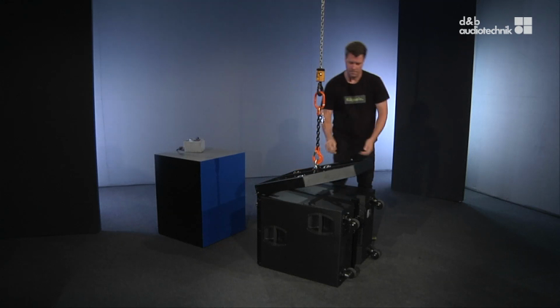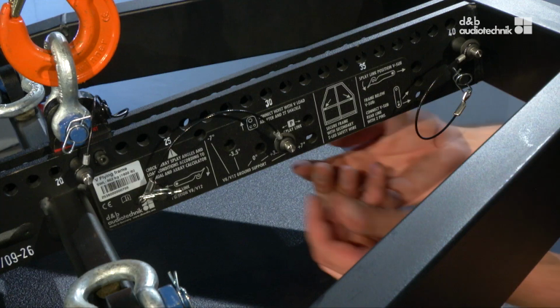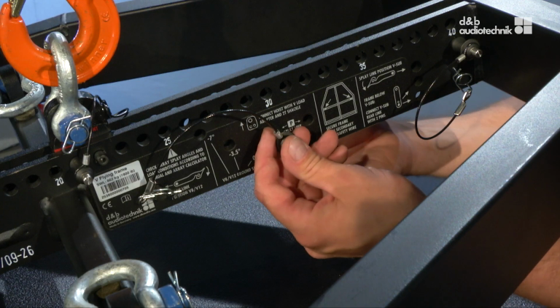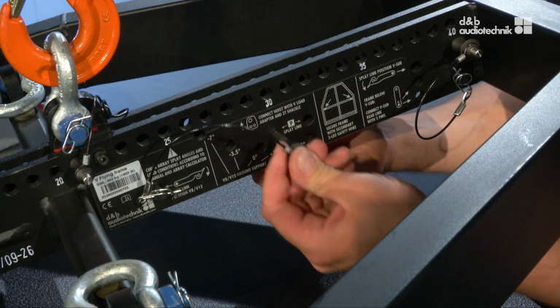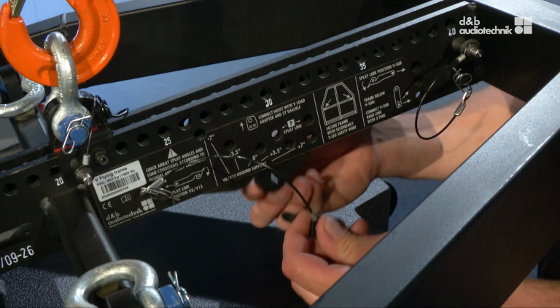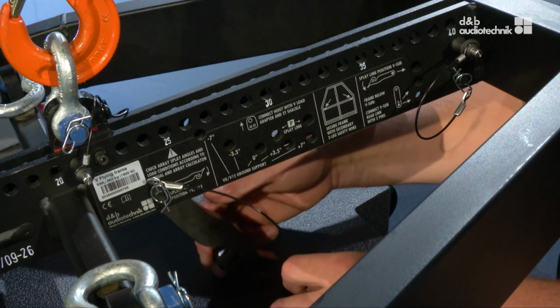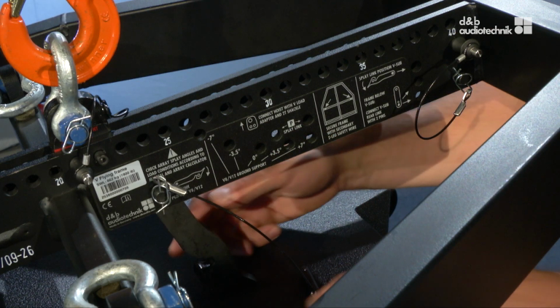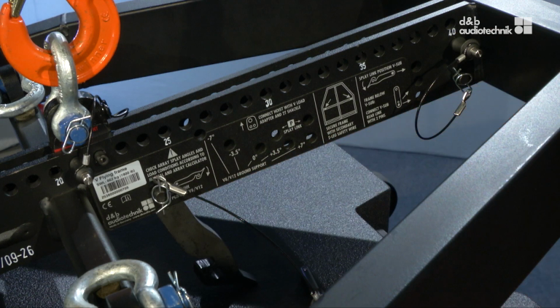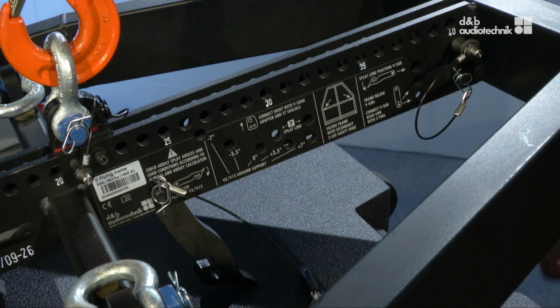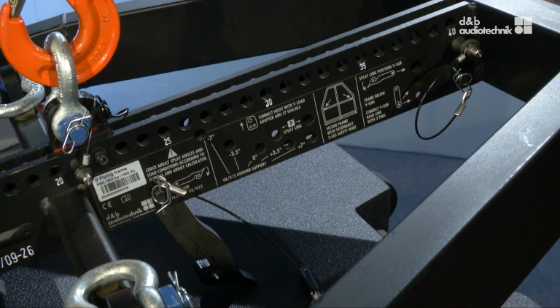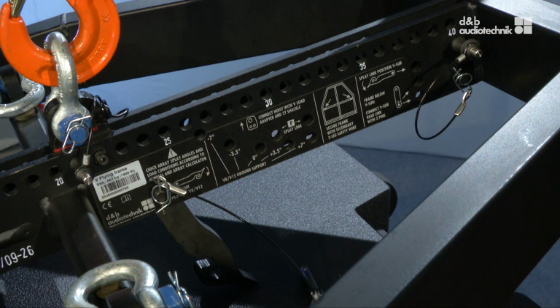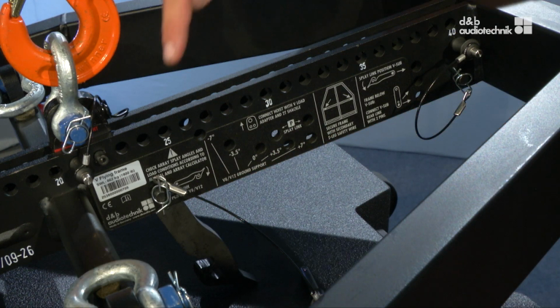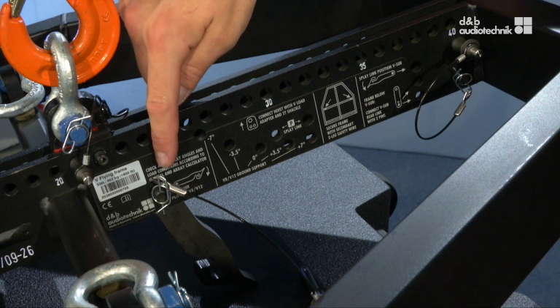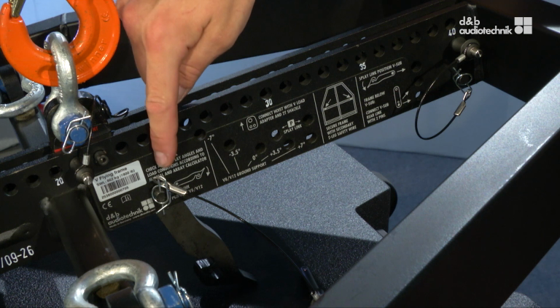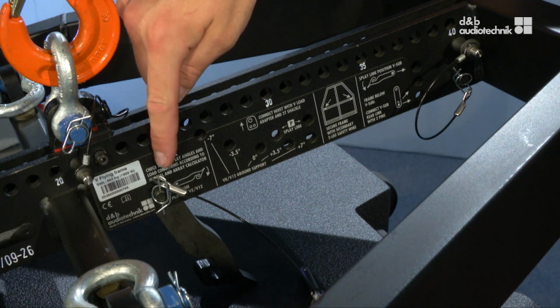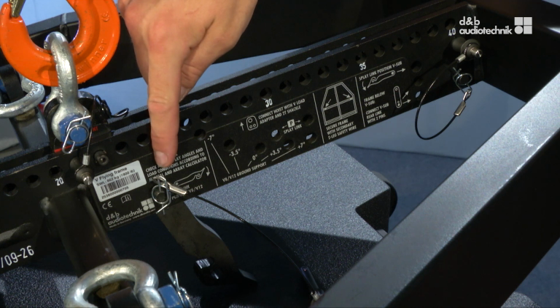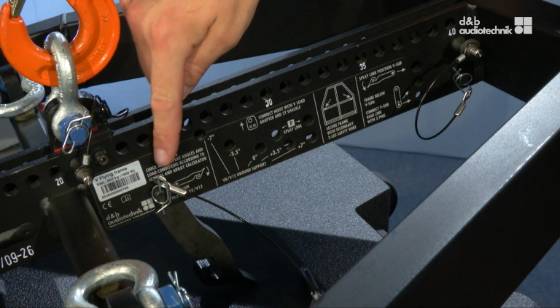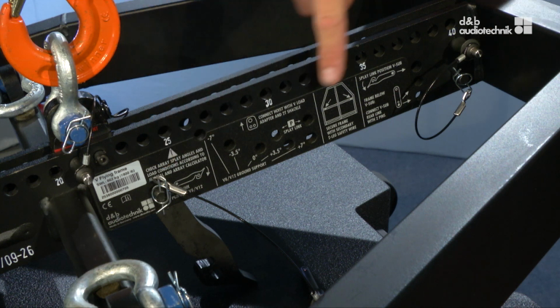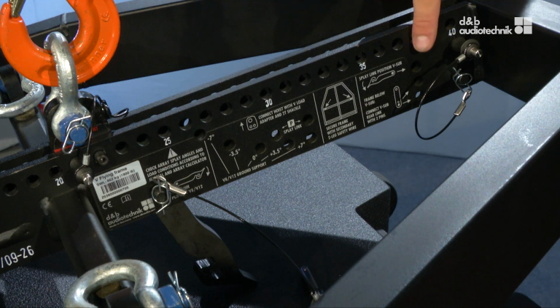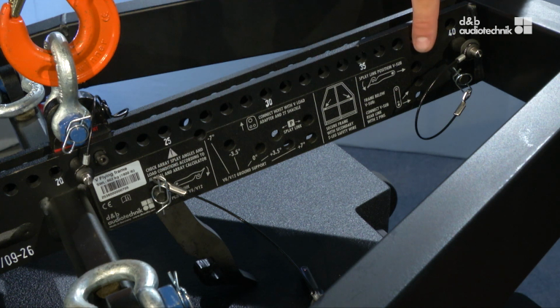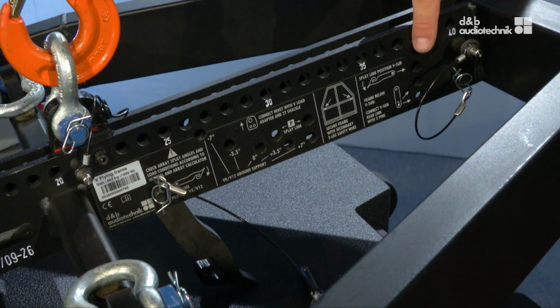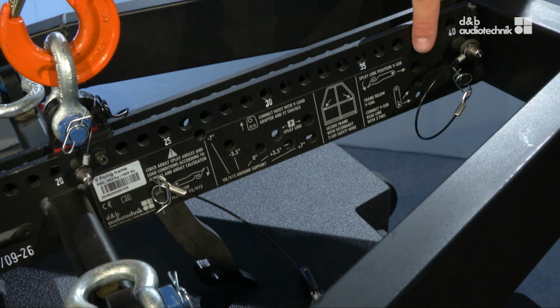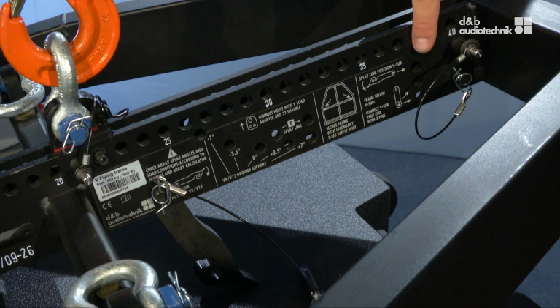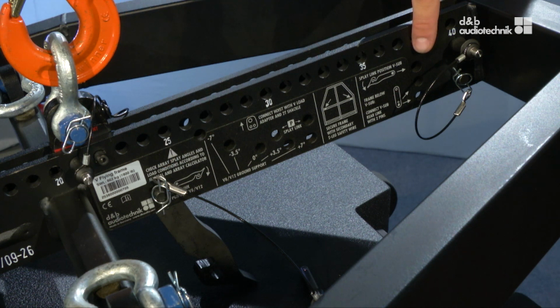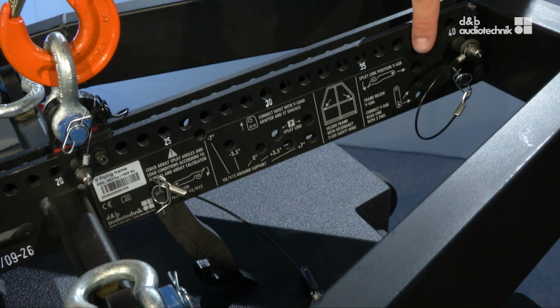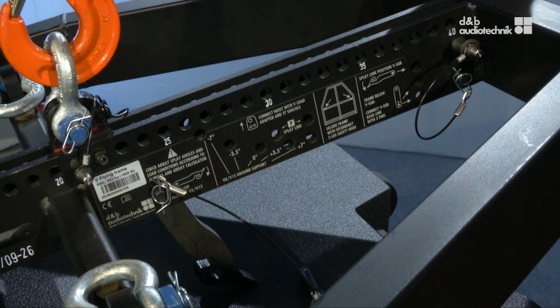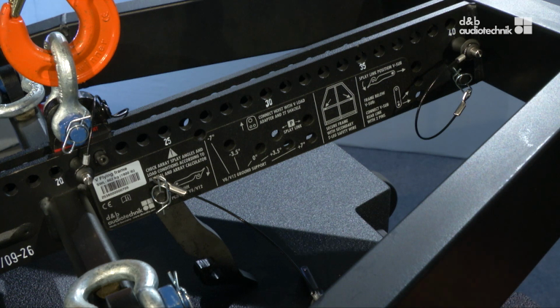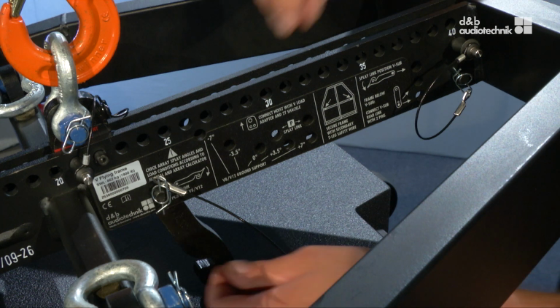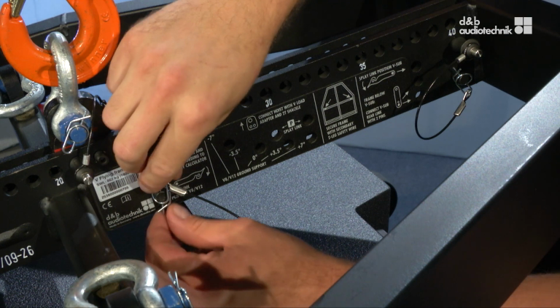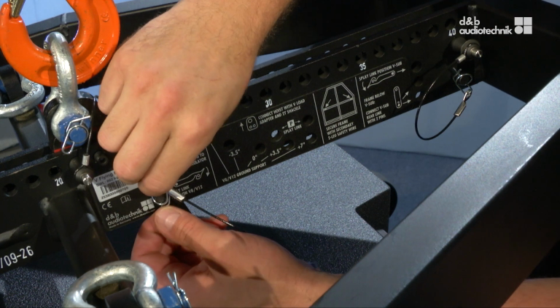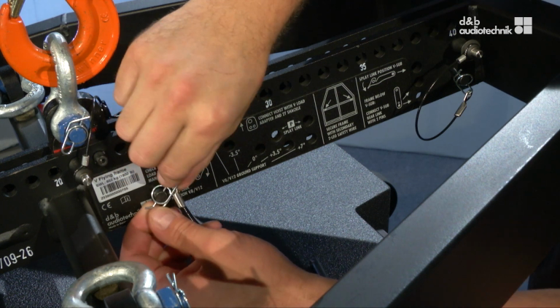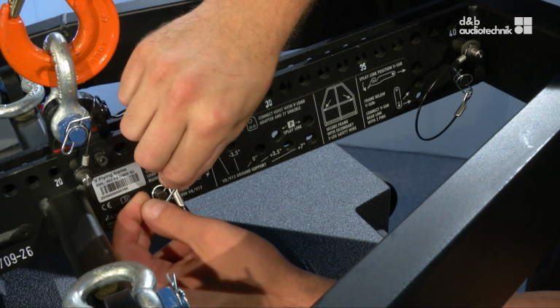The splay link needs to be connected next. However, its attachment point to the frame depends on whether it's used with tops or with subs. In this case, it needs to be moved to the rear mounting point, which is the appropriate one for subs.